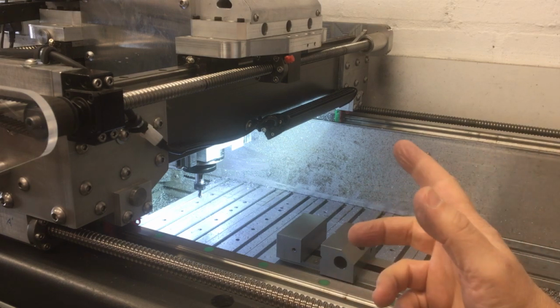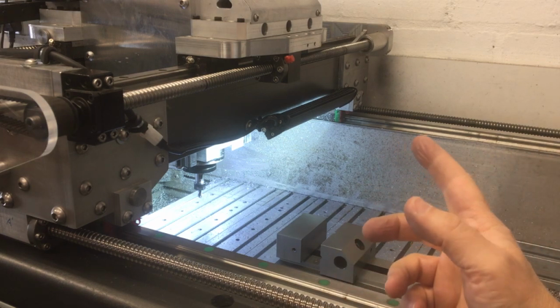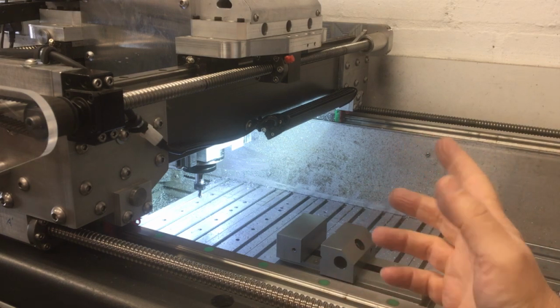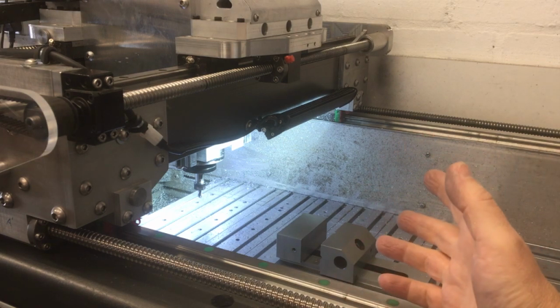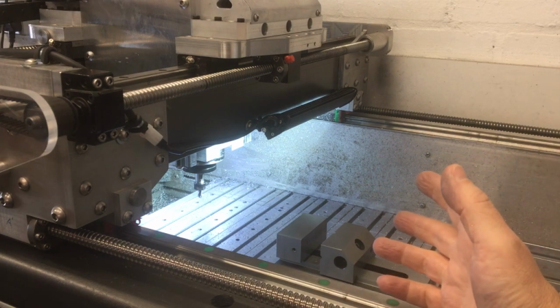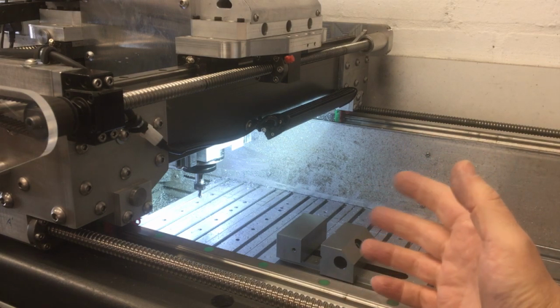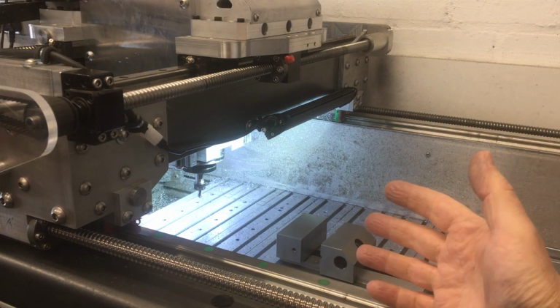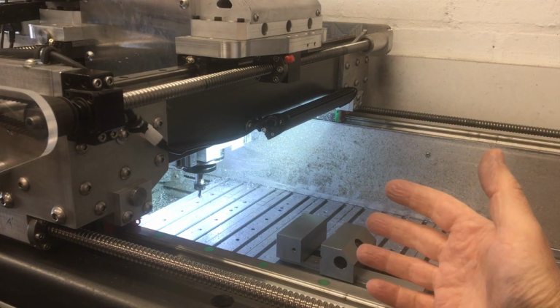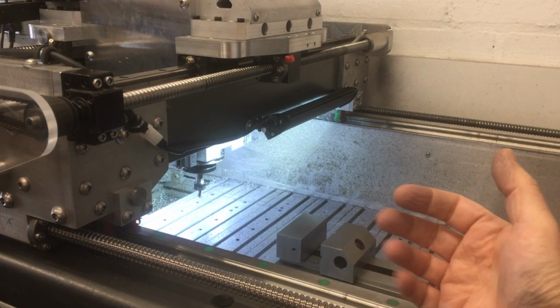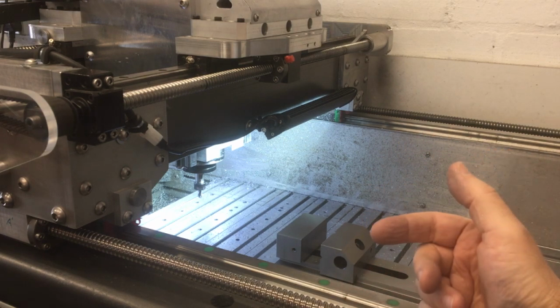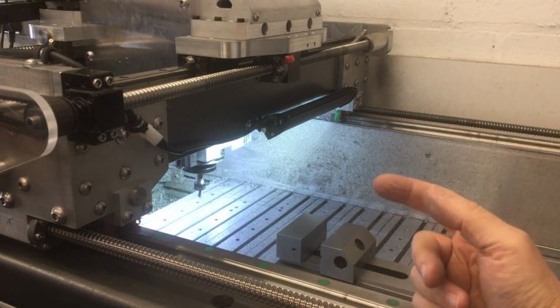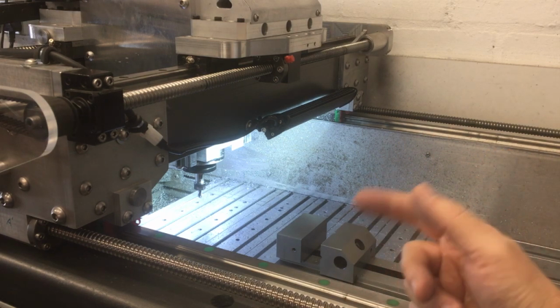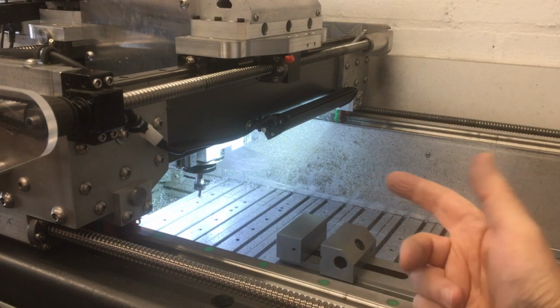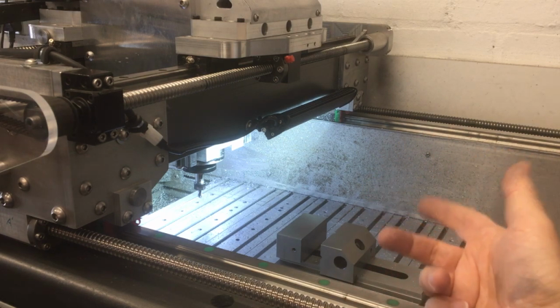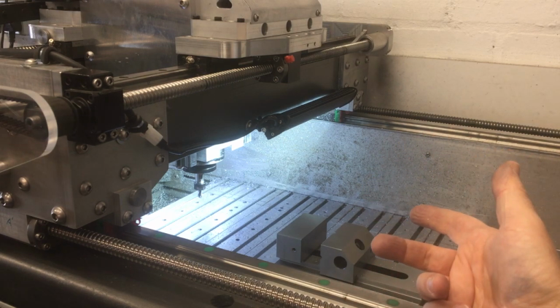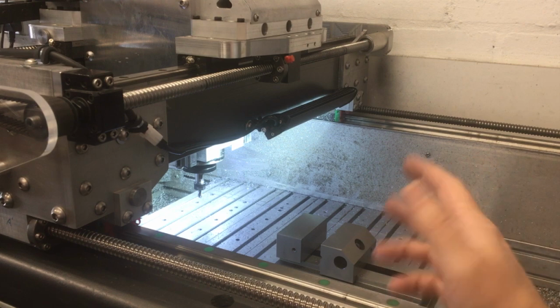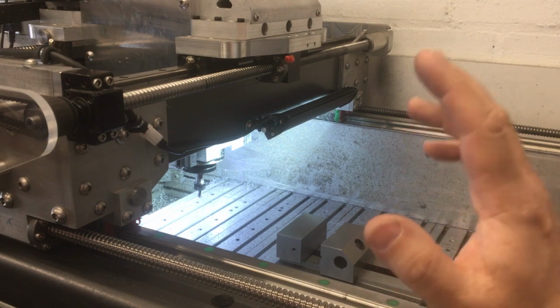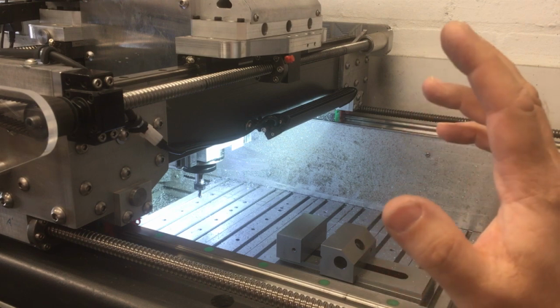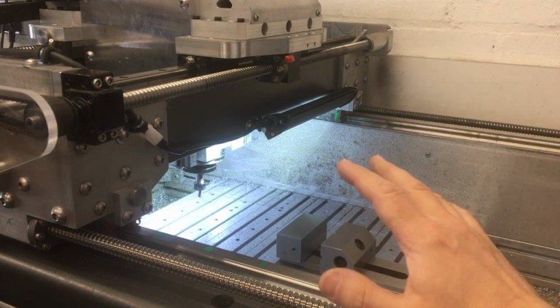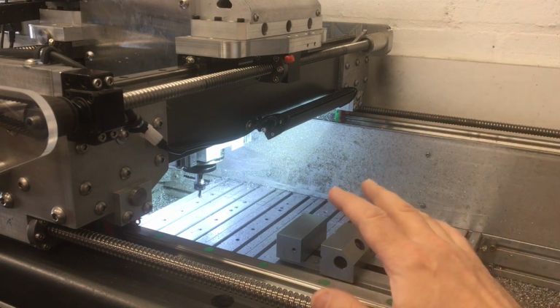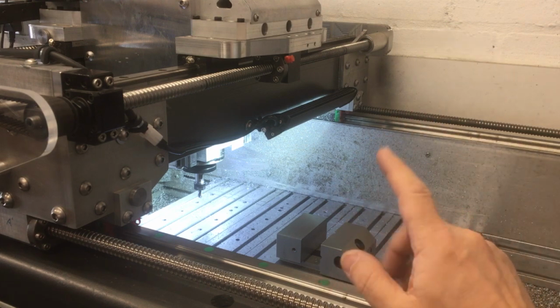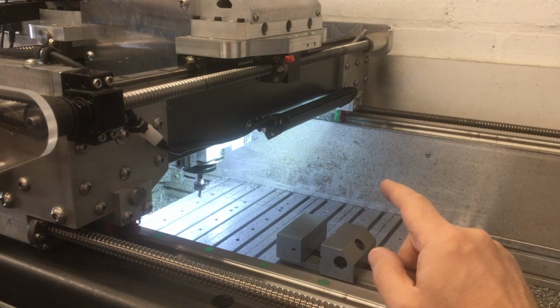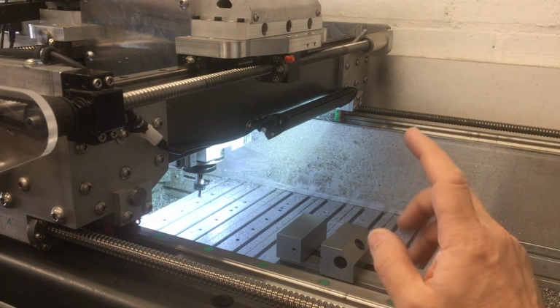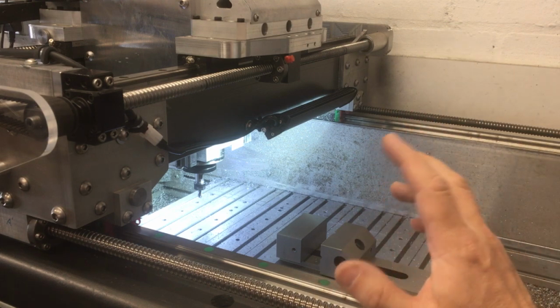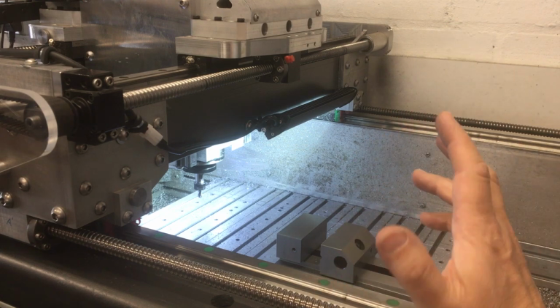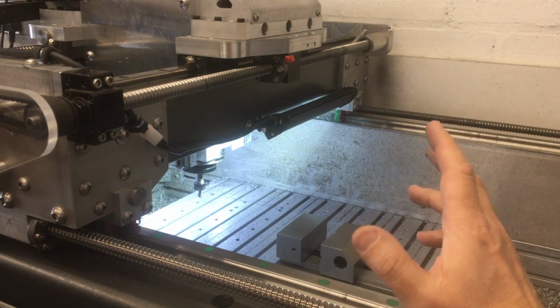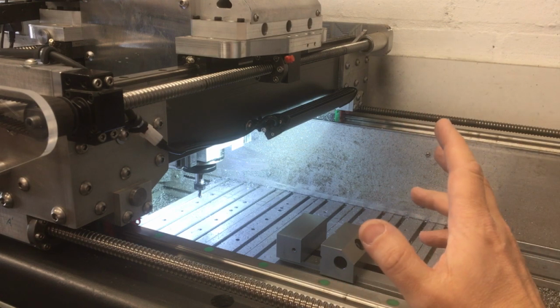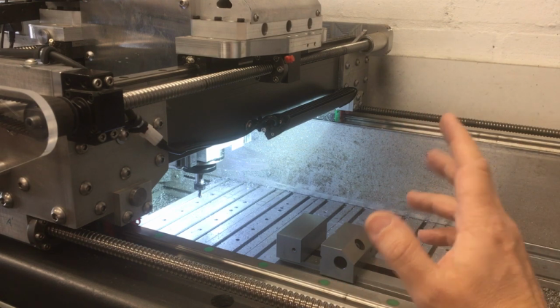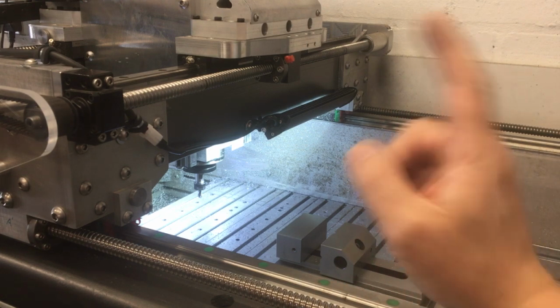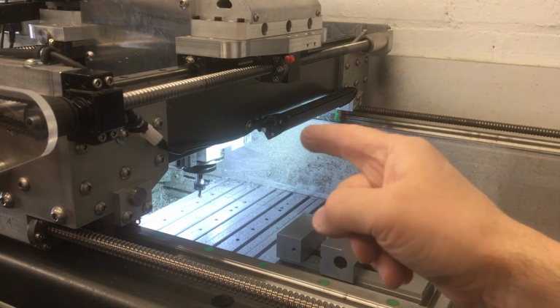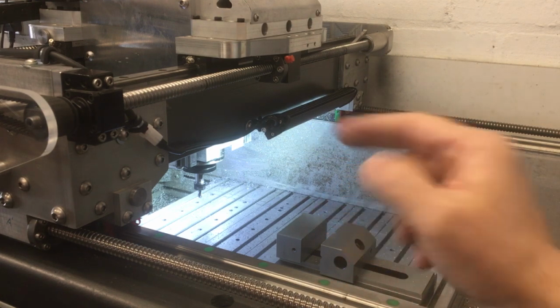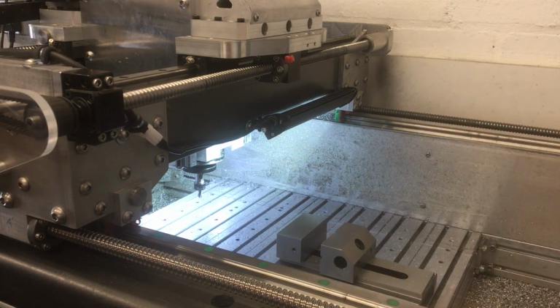Unless you've miraculously clicked on this video without looking at the thumbnail or the title, this video is all about fitting a mist coolant system to my CNC machine.